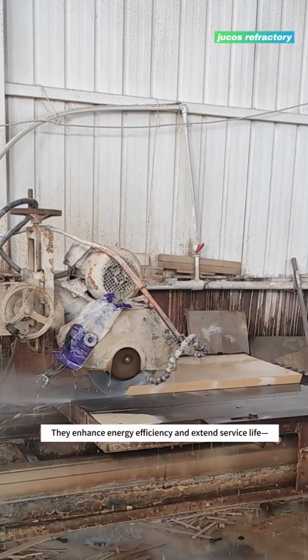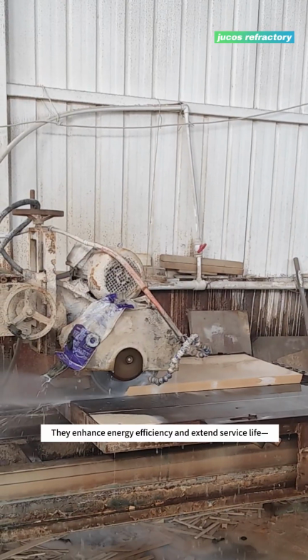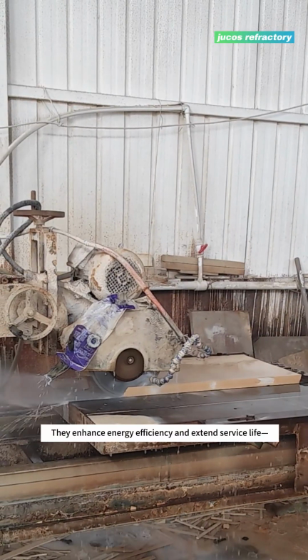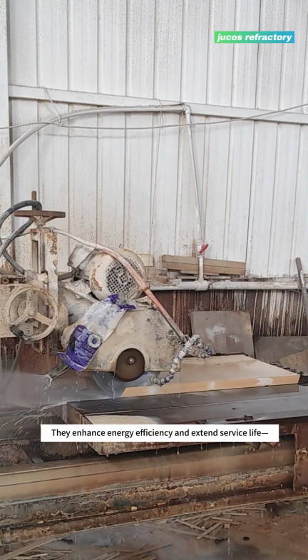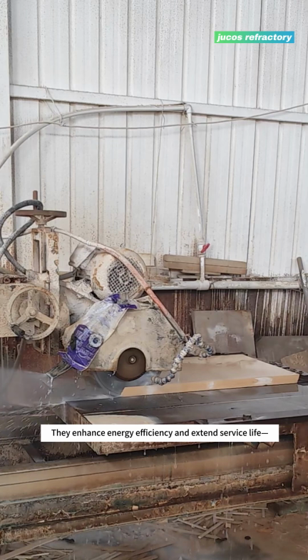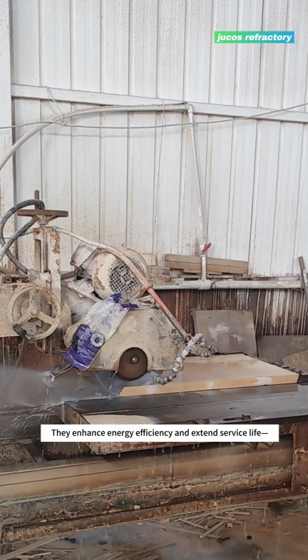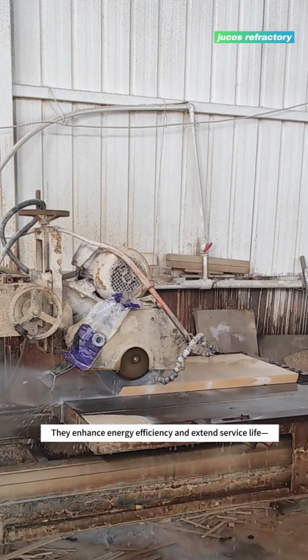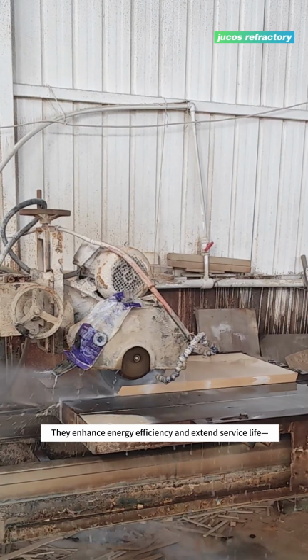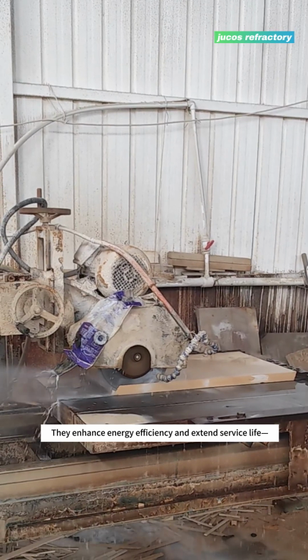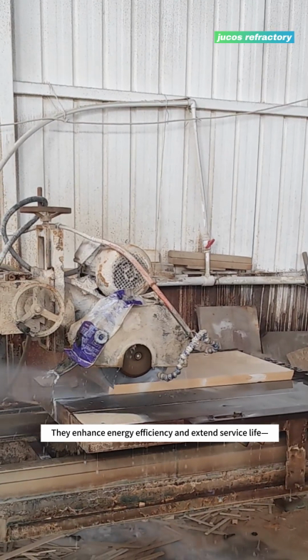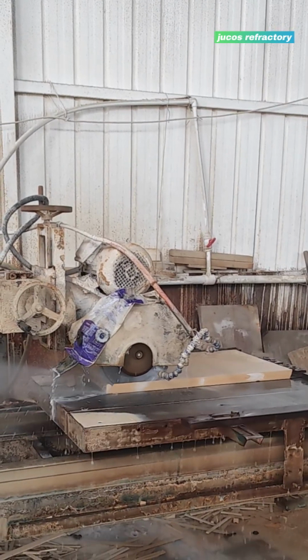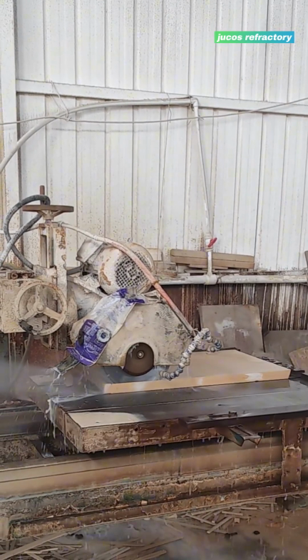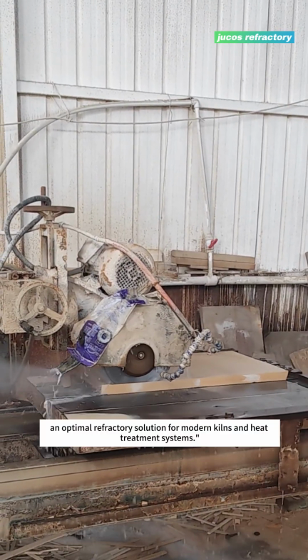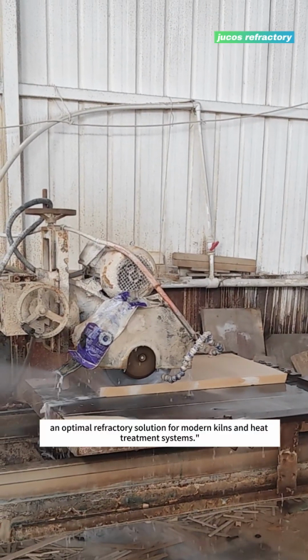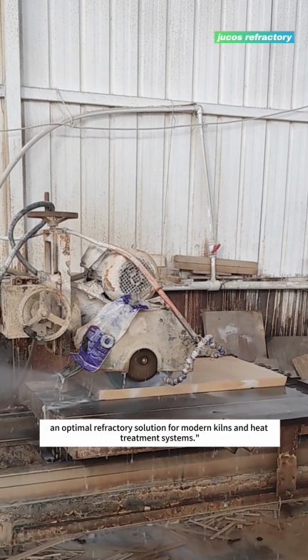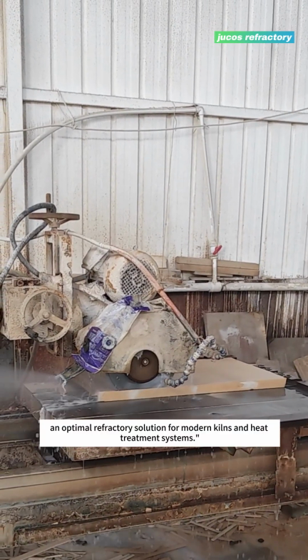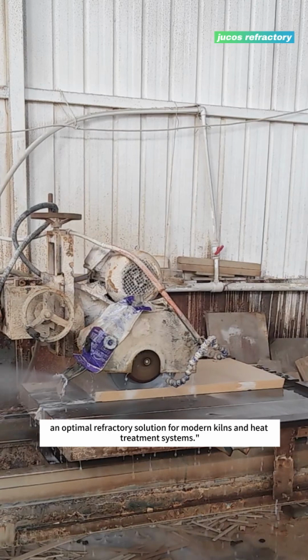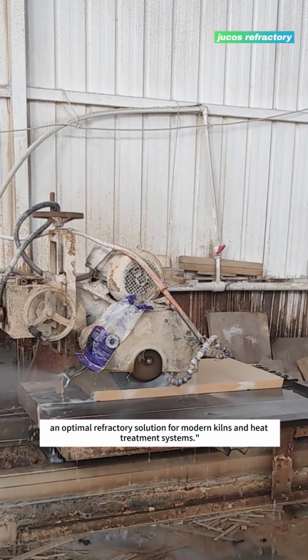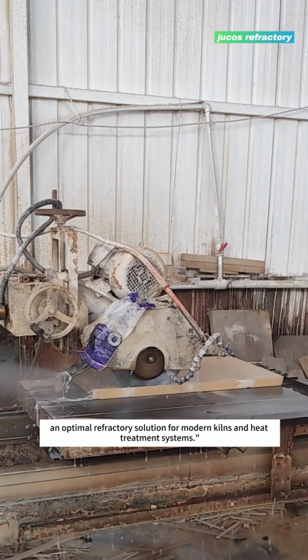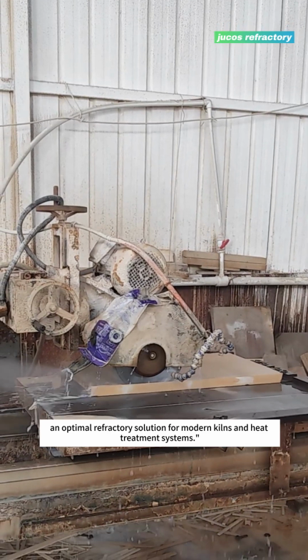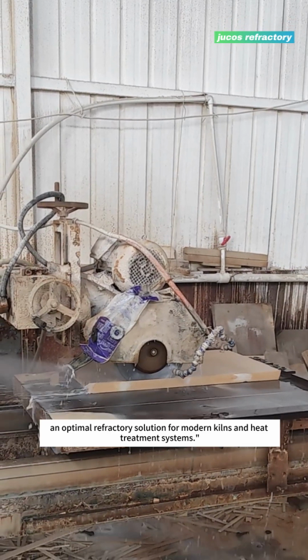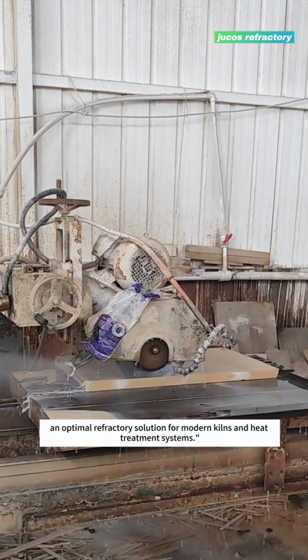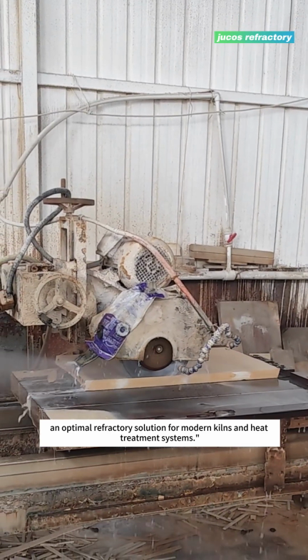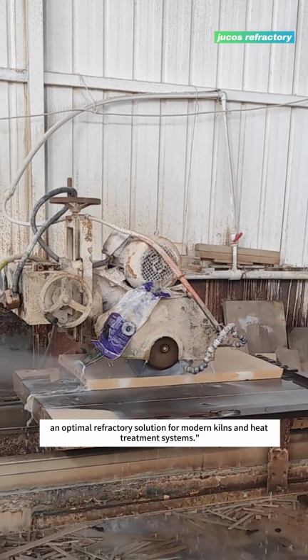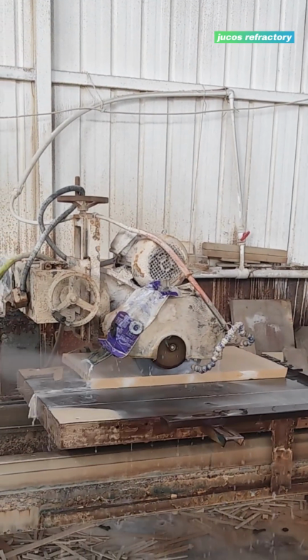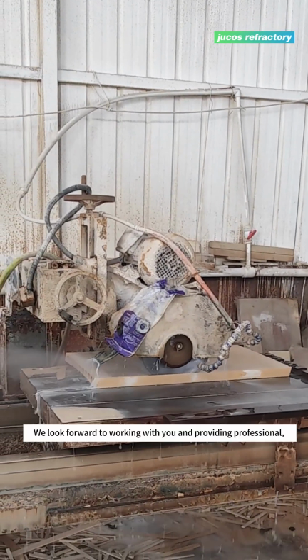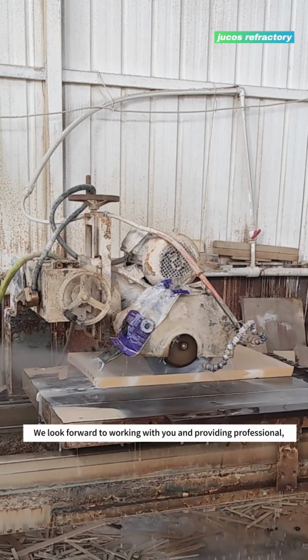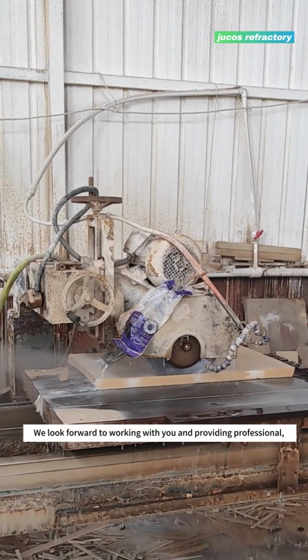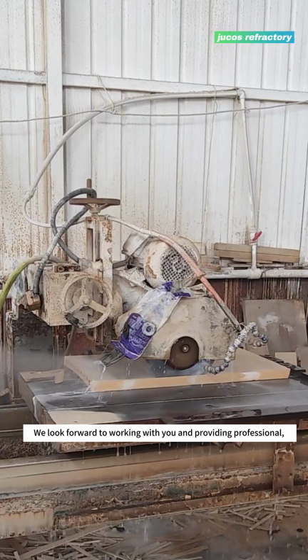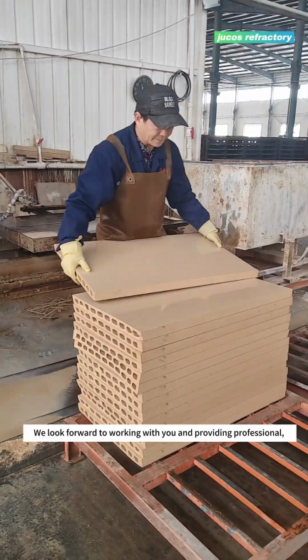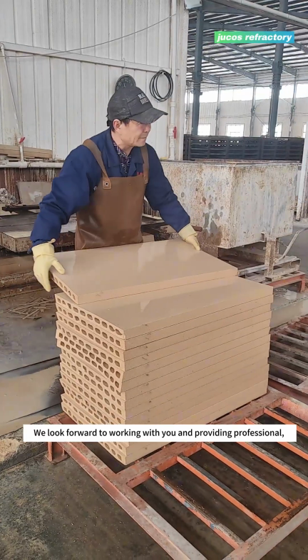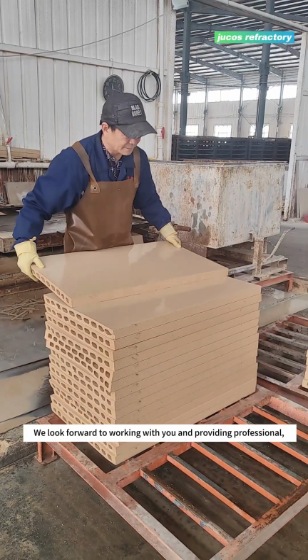They enhance energy efficiency and extend service life — an optimal refractory solution for modern kilns and heat treatment systems.